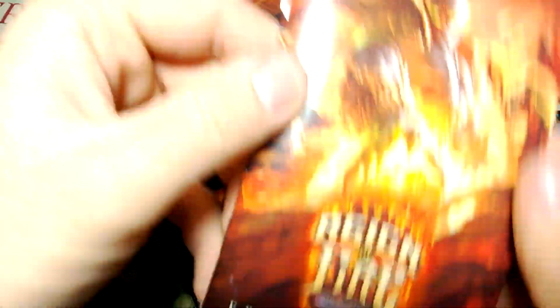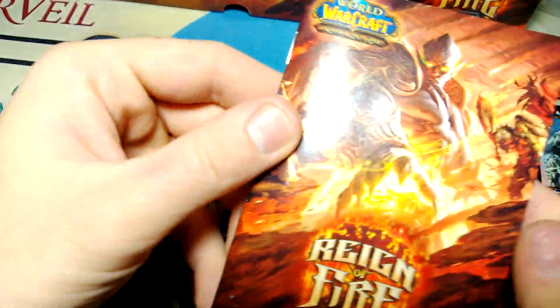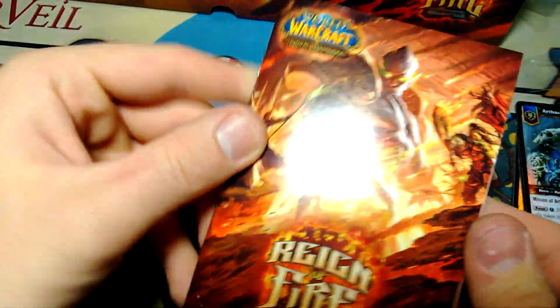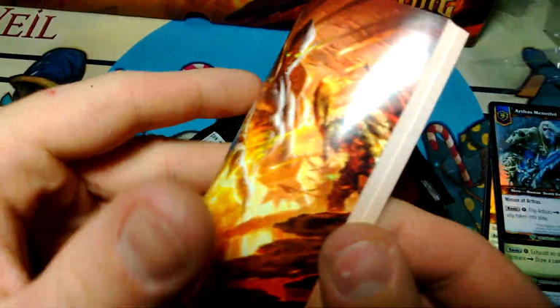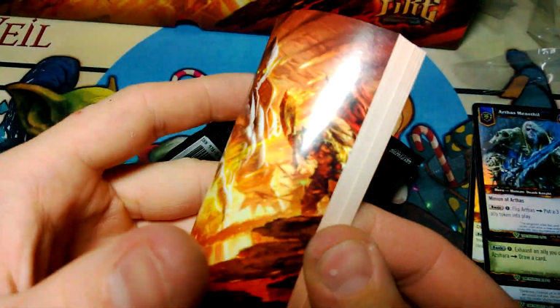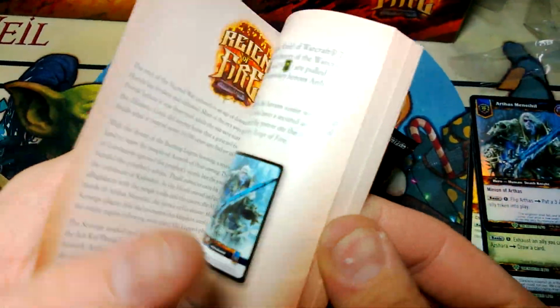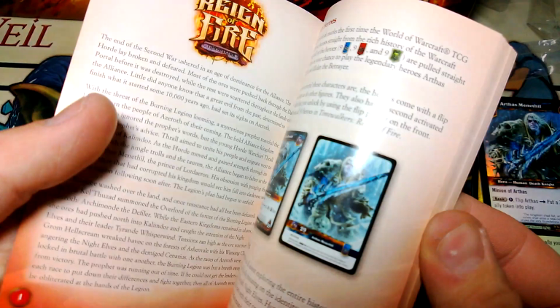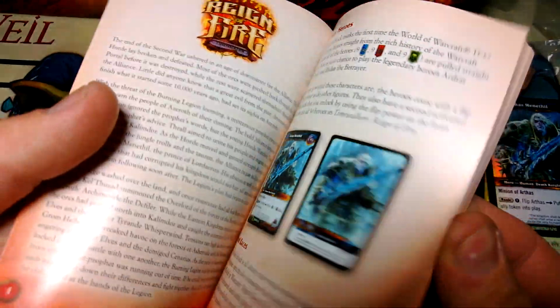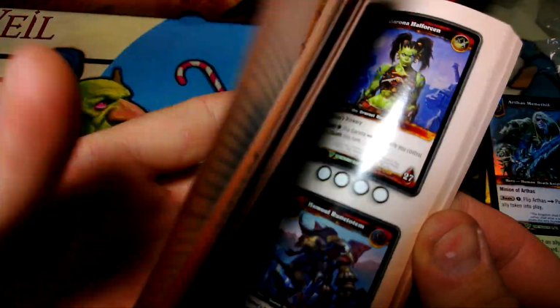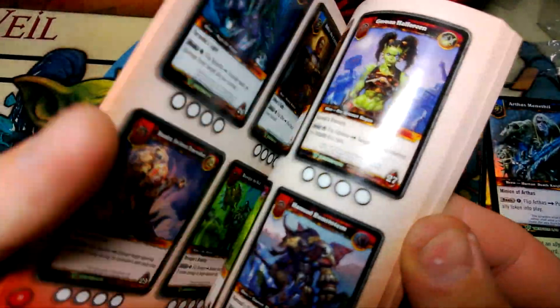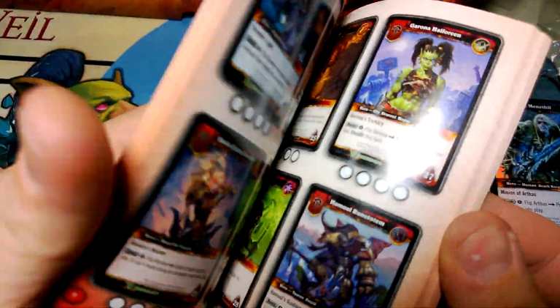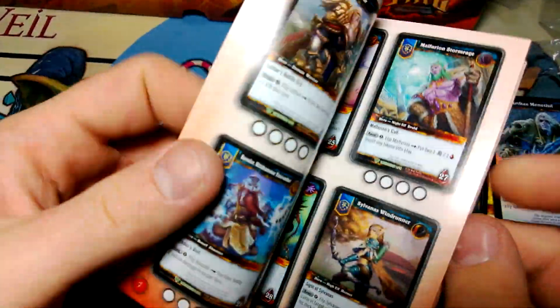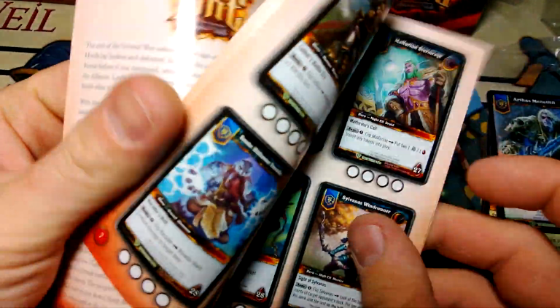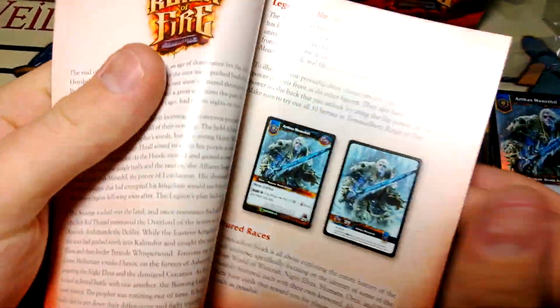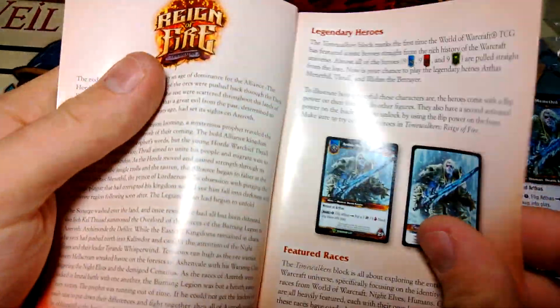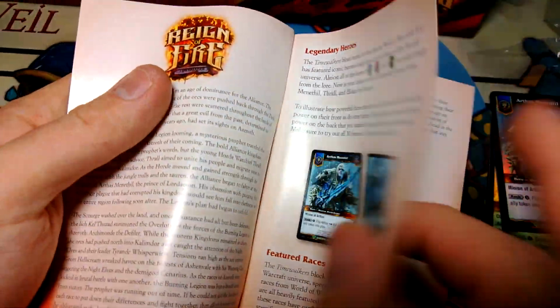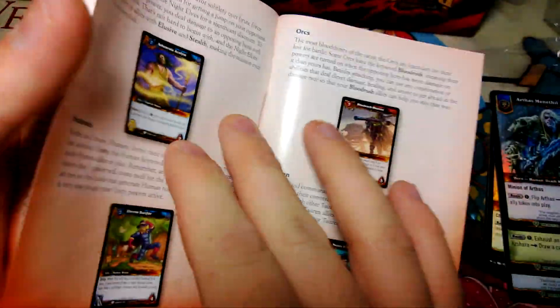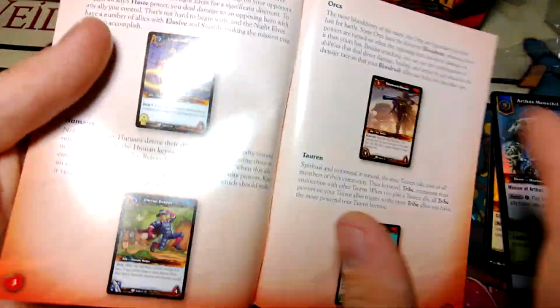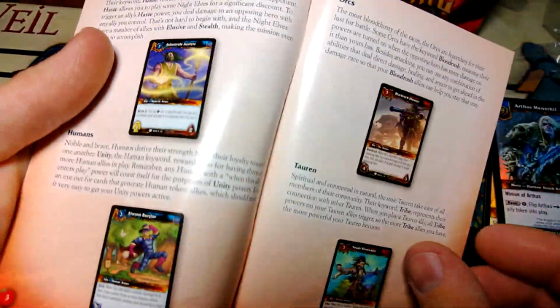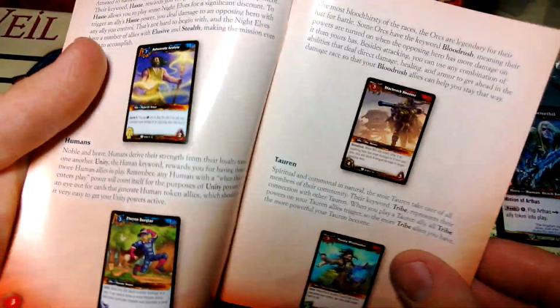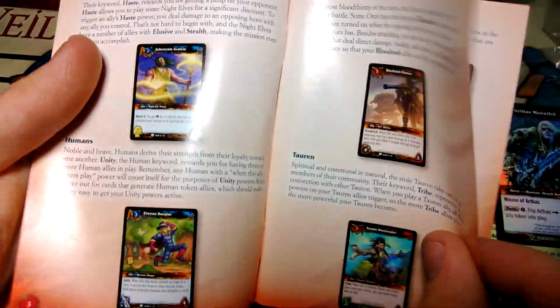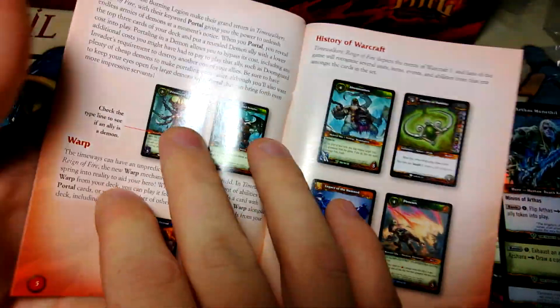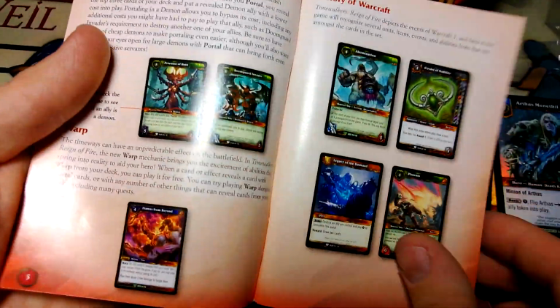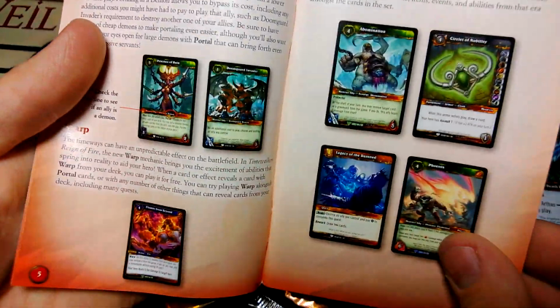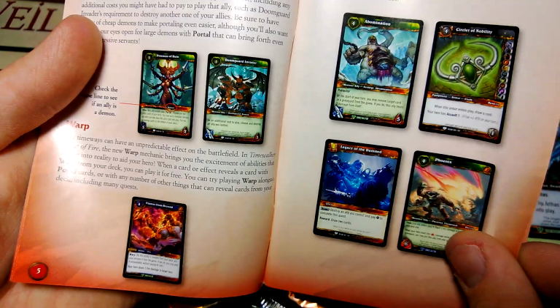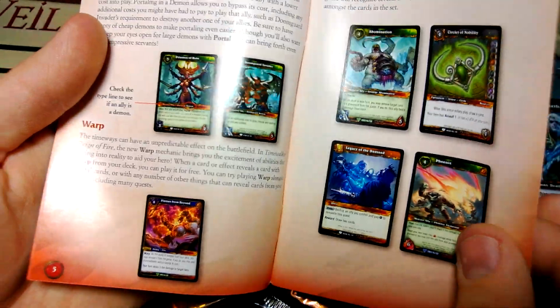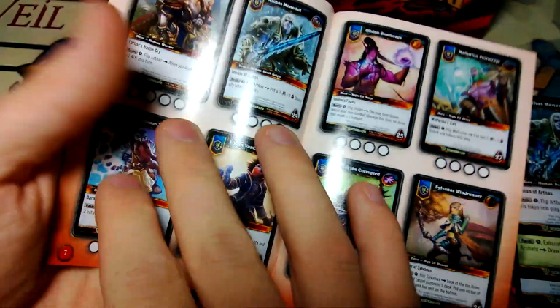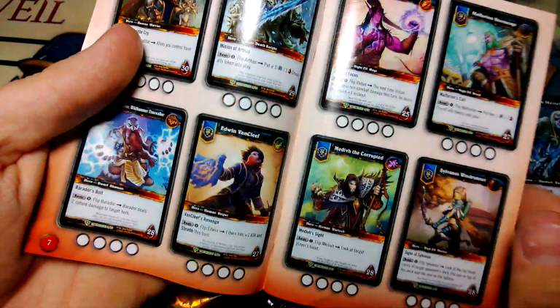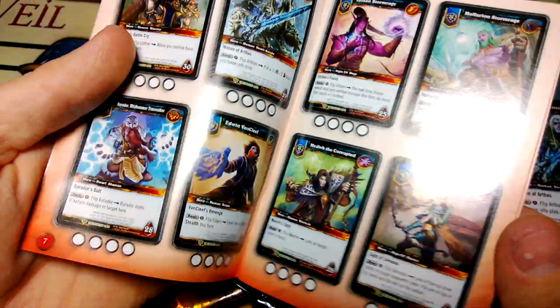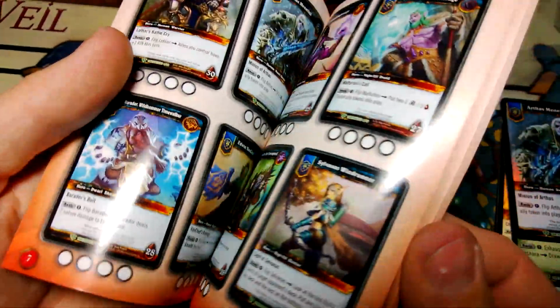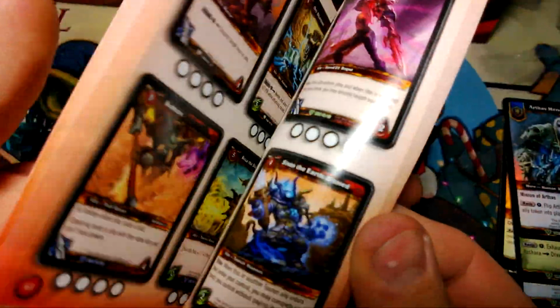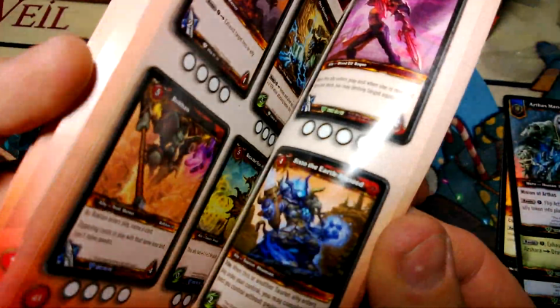There's also two packs and a little epic collection booklet that tells you about the cards. These are hero cards that you get — legendary heroes and all the other random stuff.